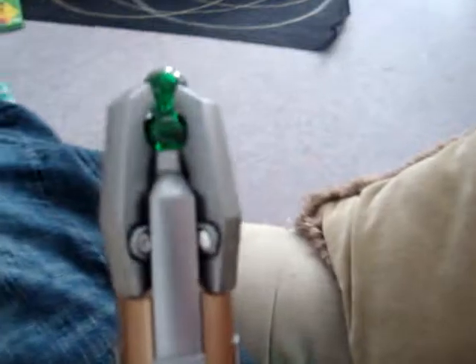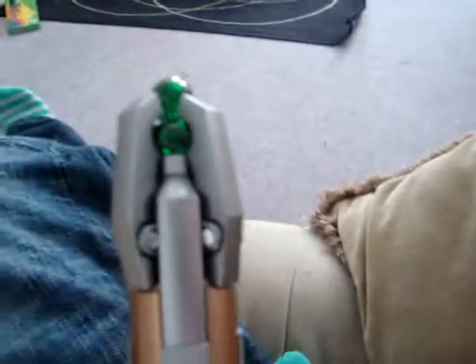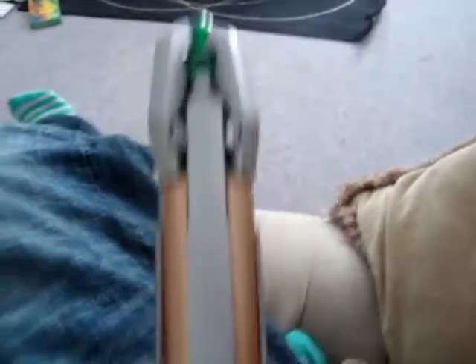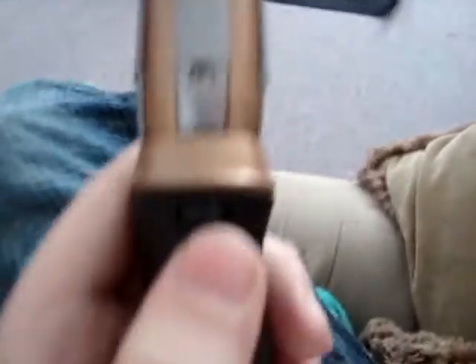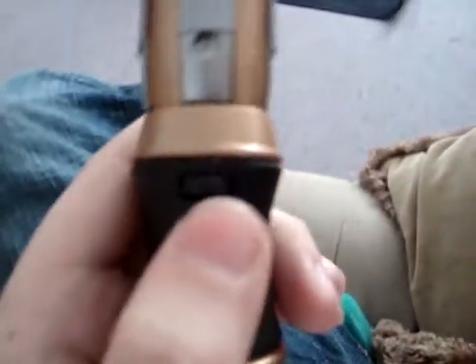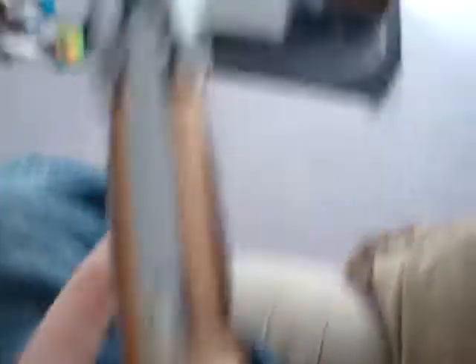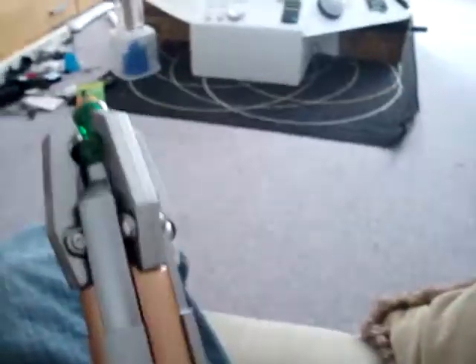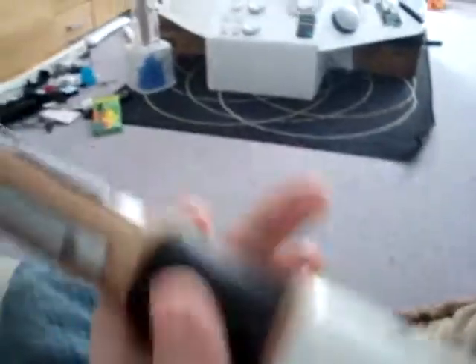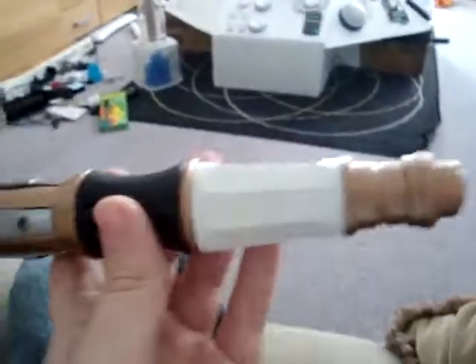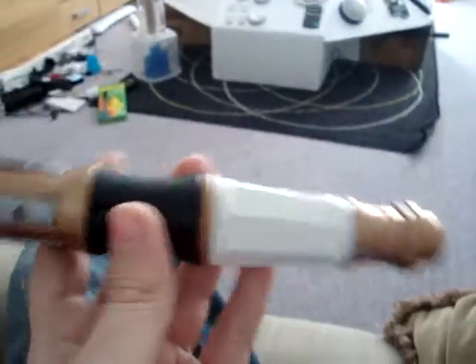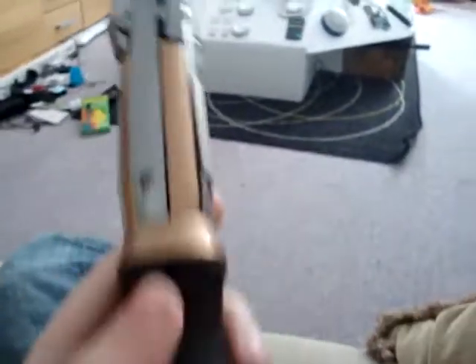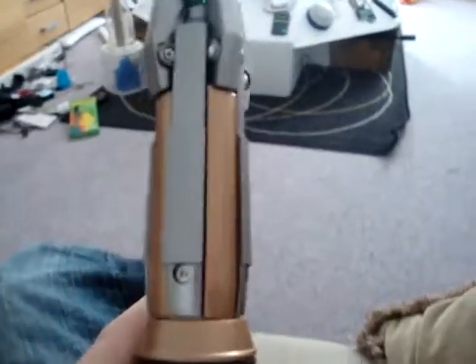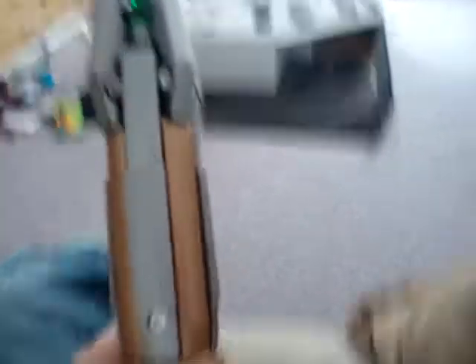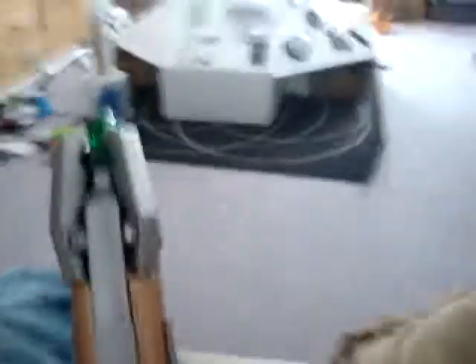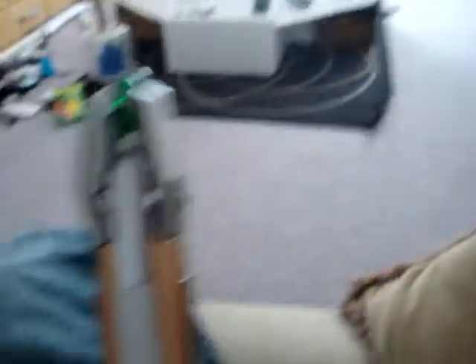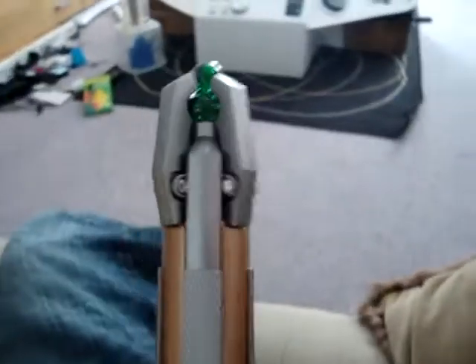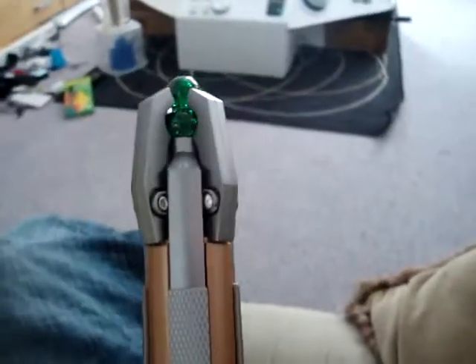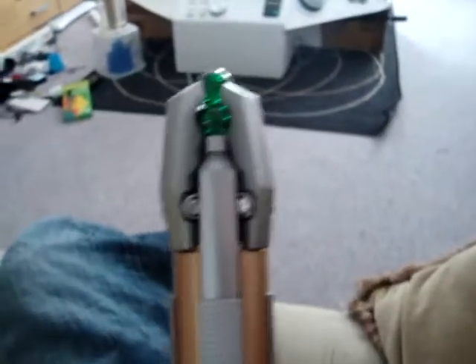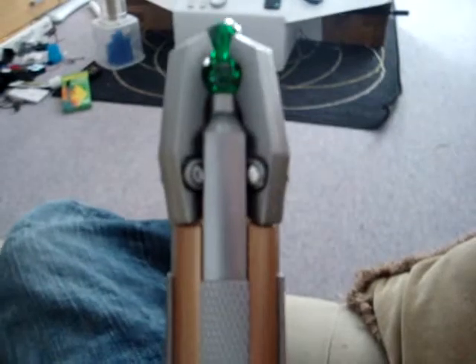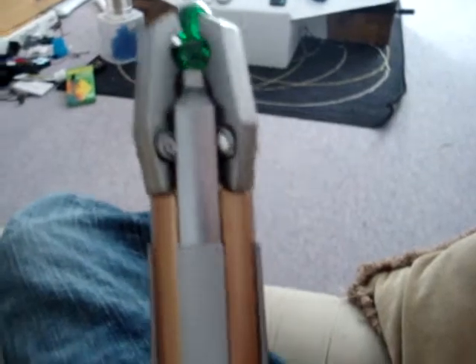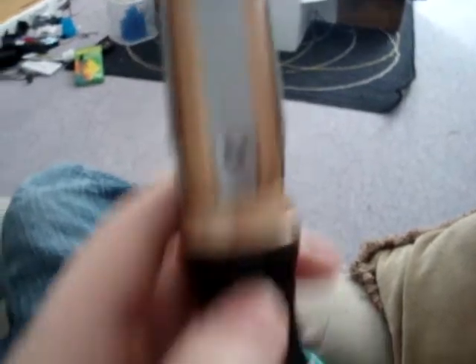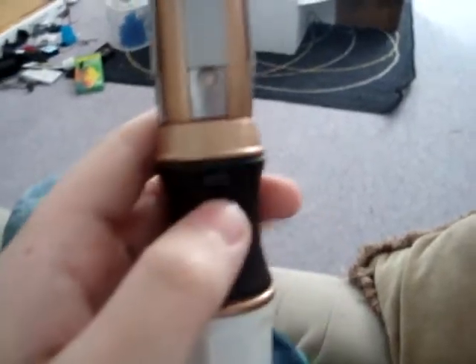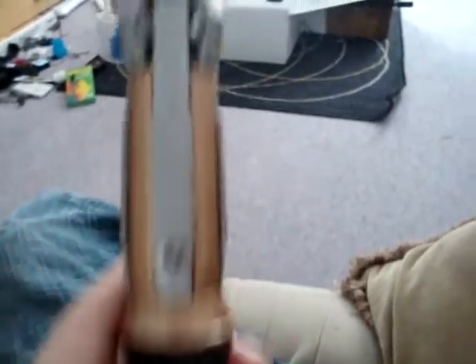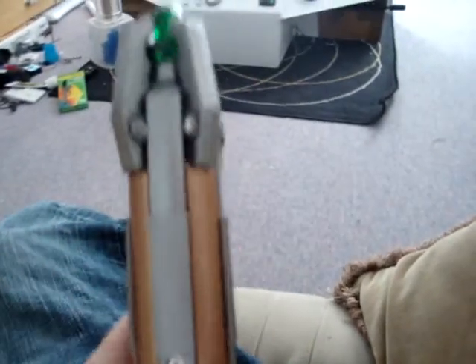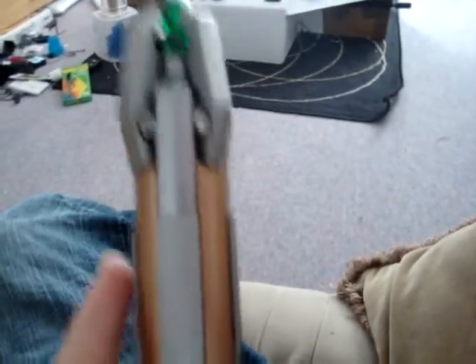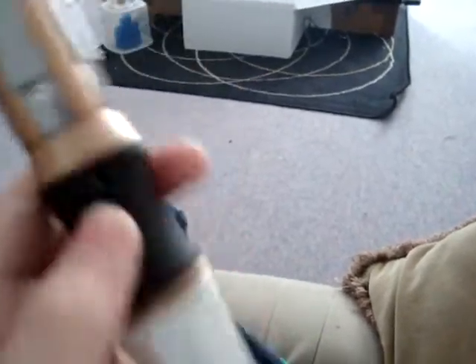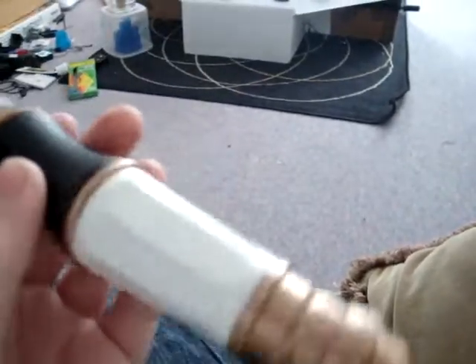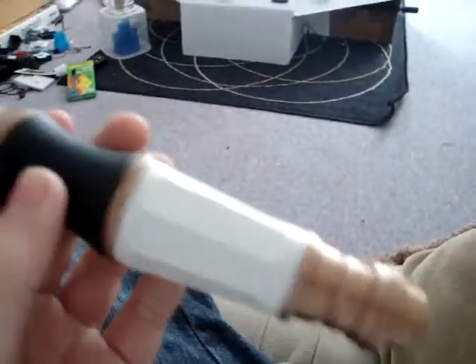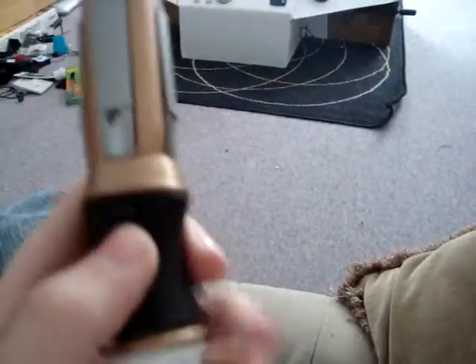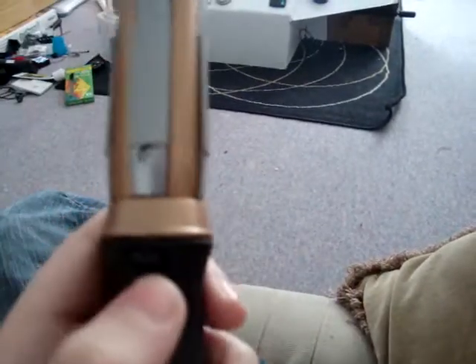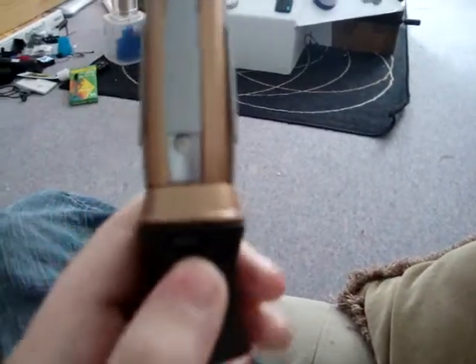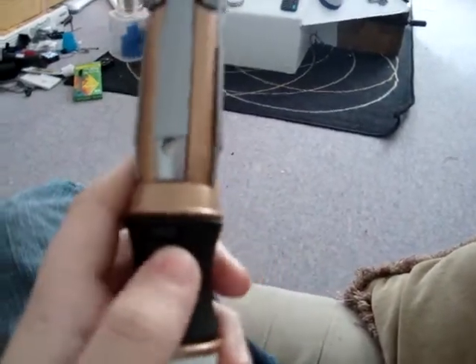Hello, this is the Doctor Who Dude, and I've just found a hidden sound on the Doctor Who 11th Sonic Screwdriver.